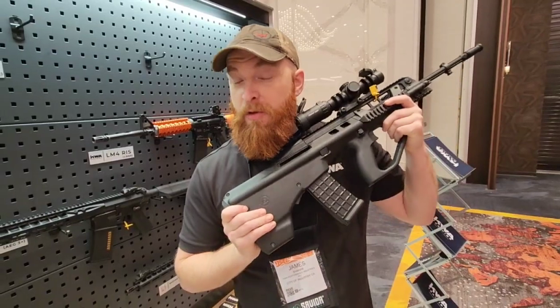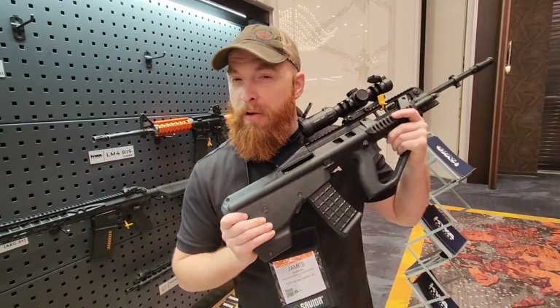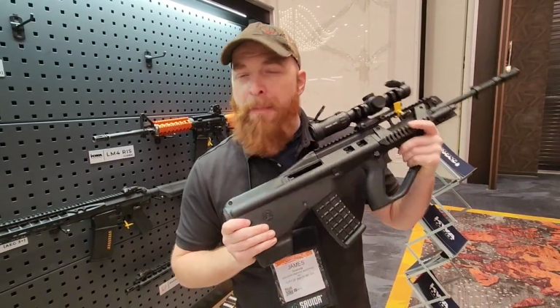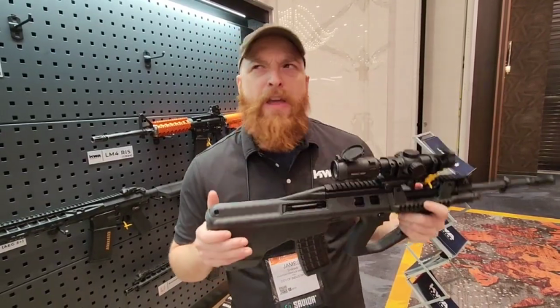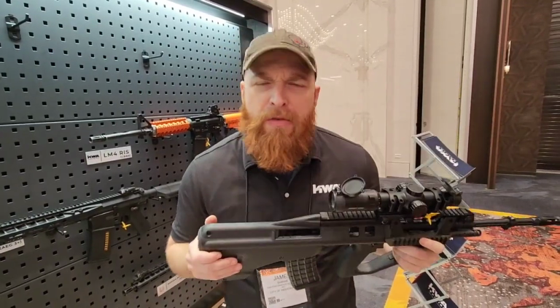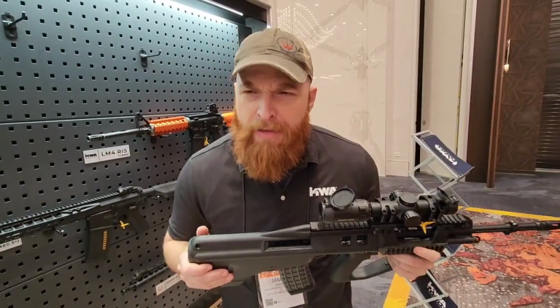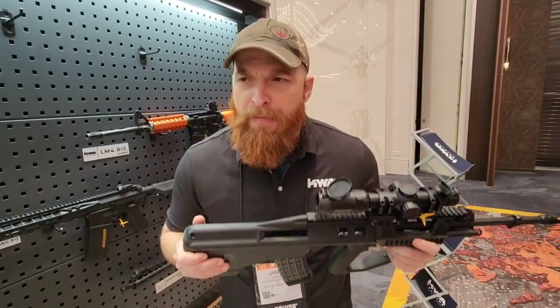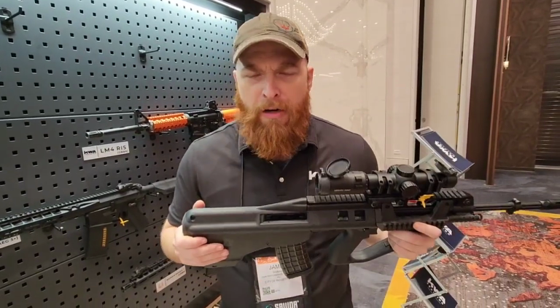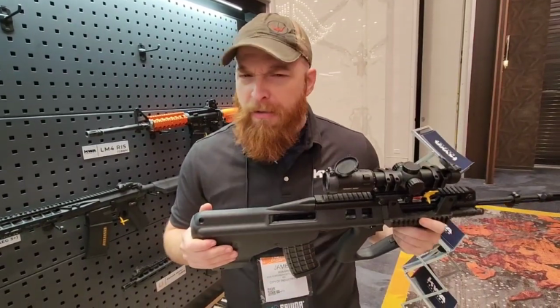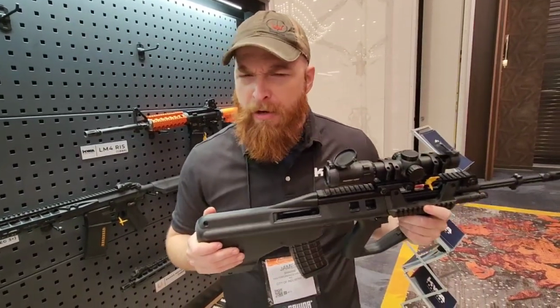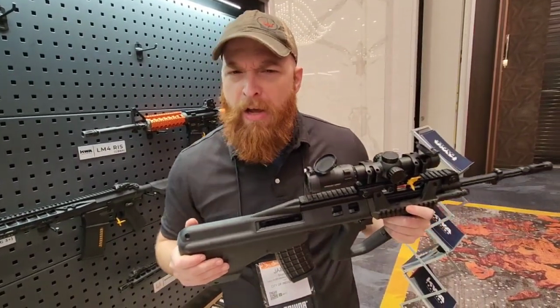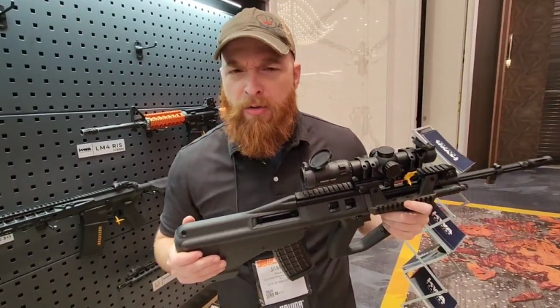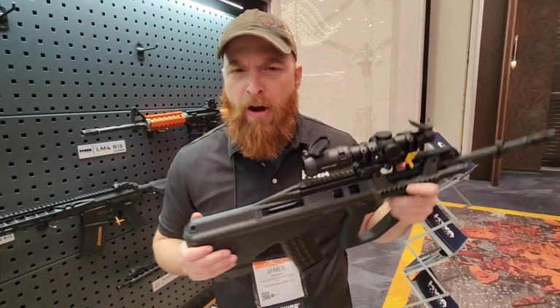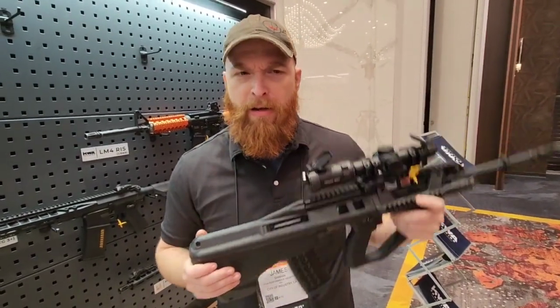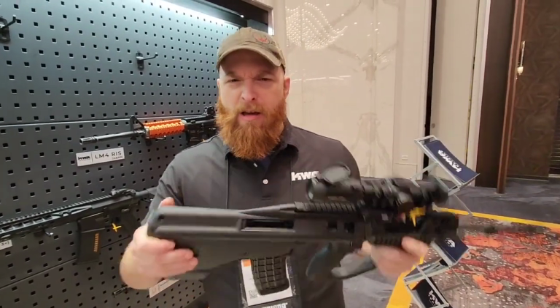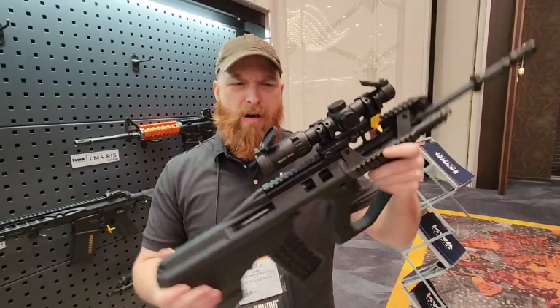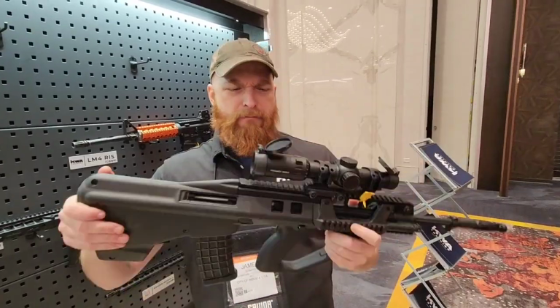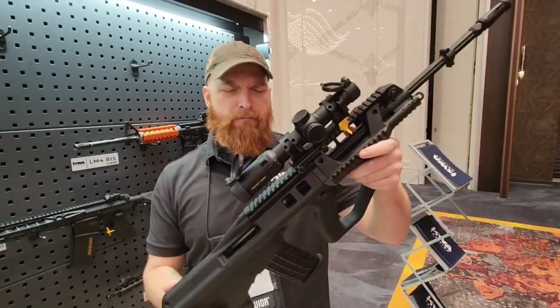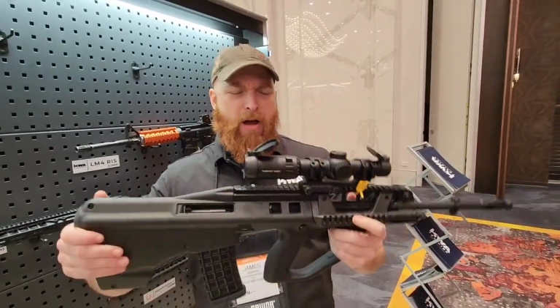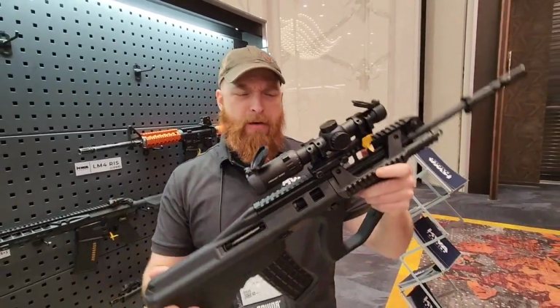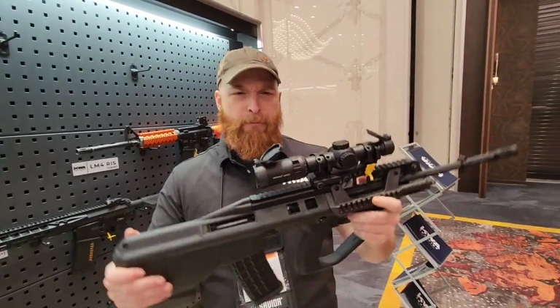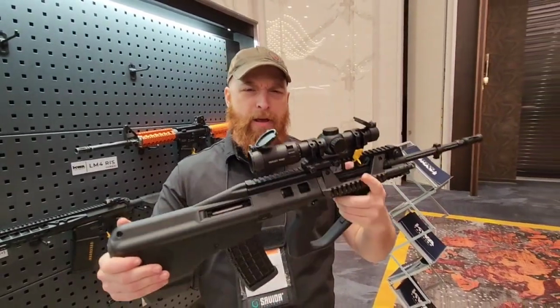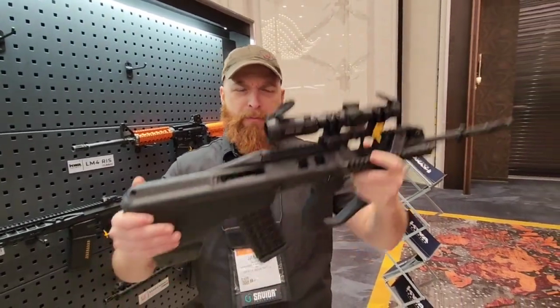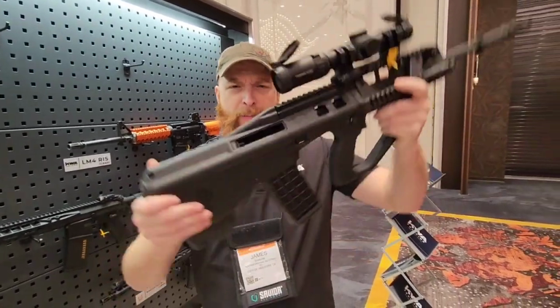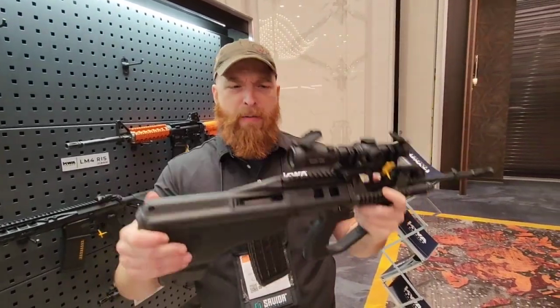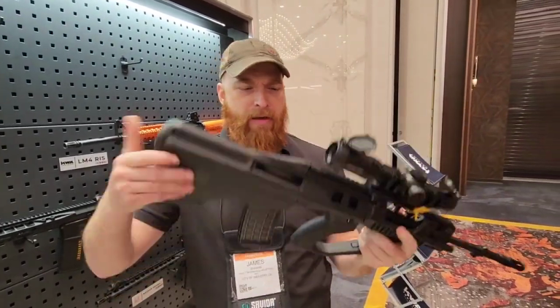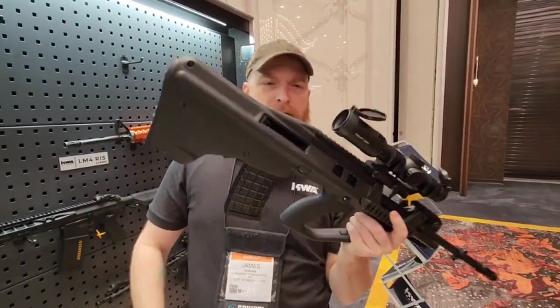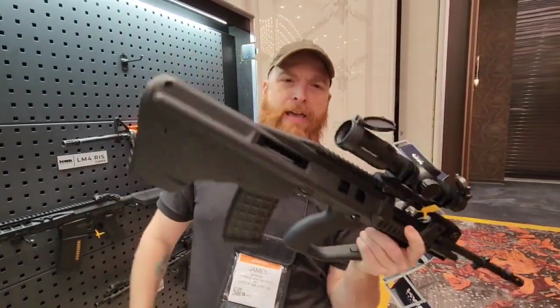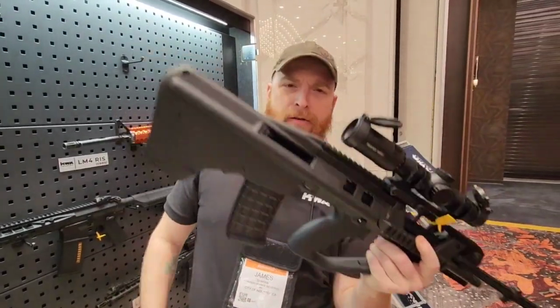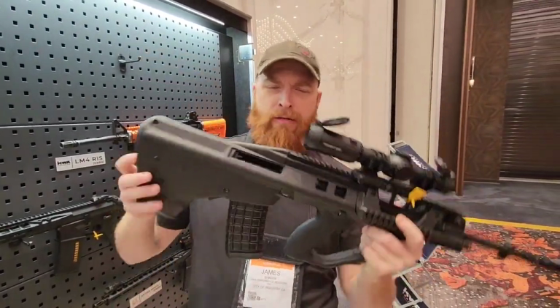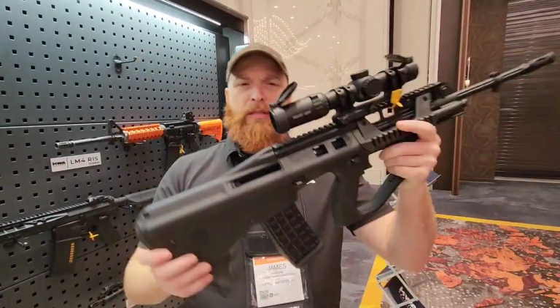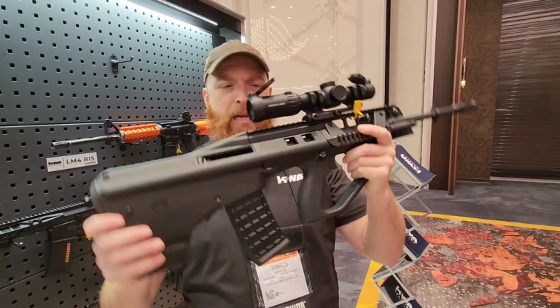So if by off chance you're watching this video and you're in the Australian army, you're like — kangaroos and Fosters and shrimp on the barbie, kangaroos and Dundee — which I think in Australia means this is a really fun gas rifle.